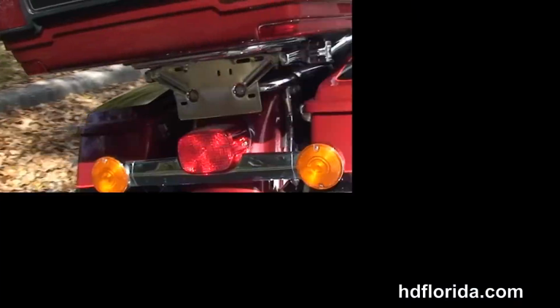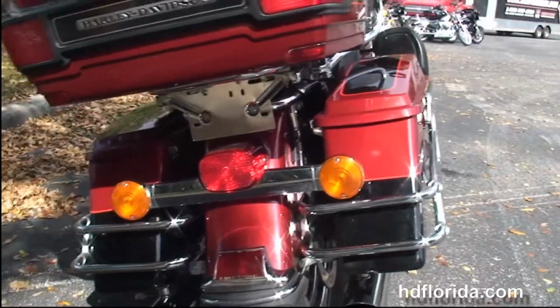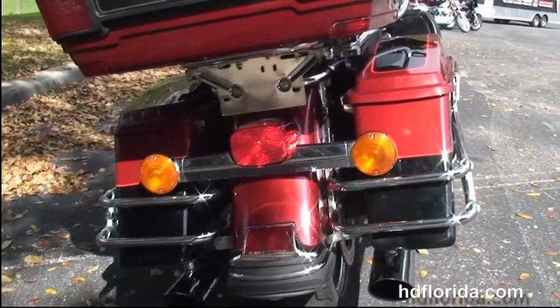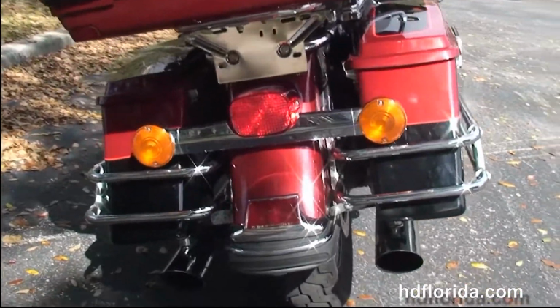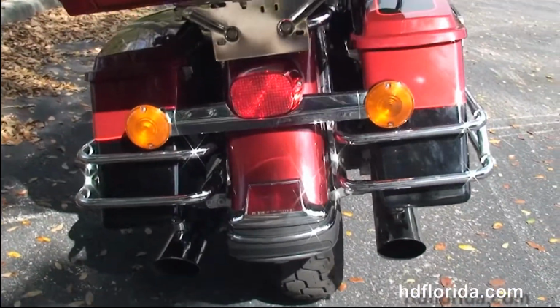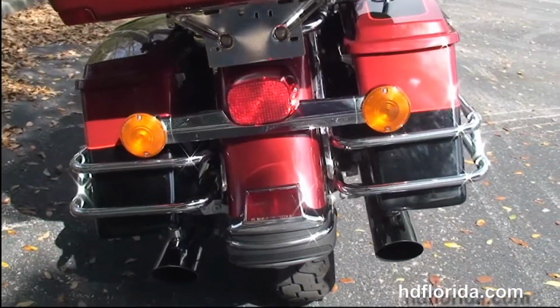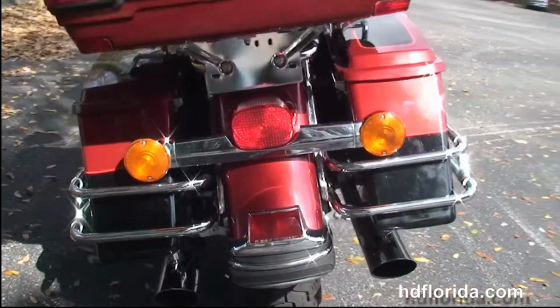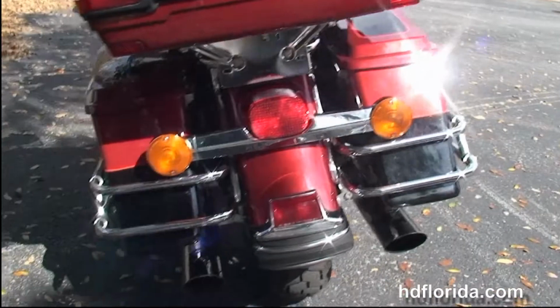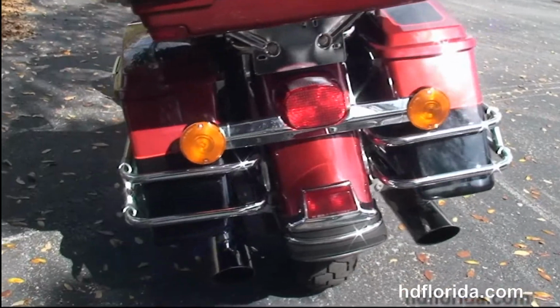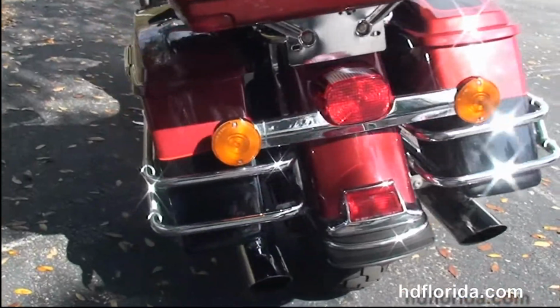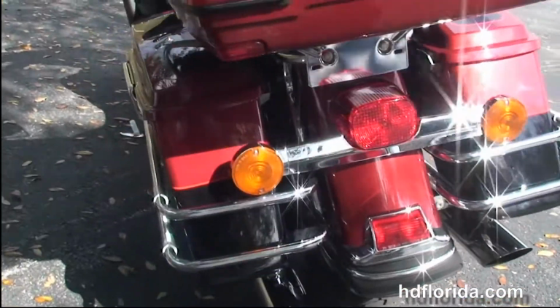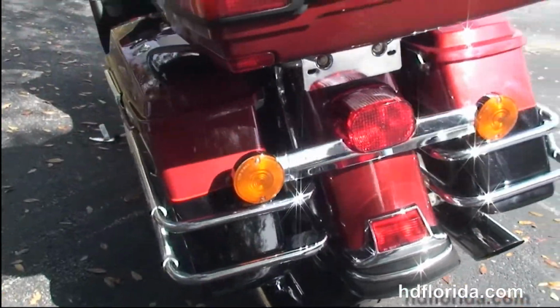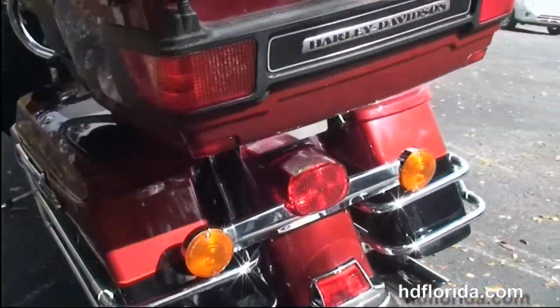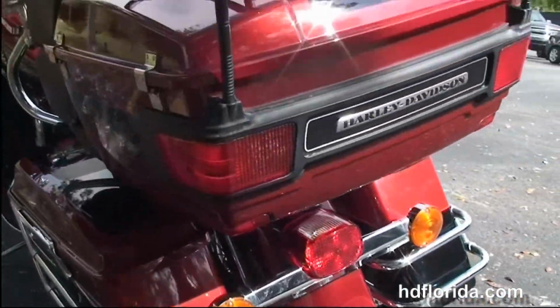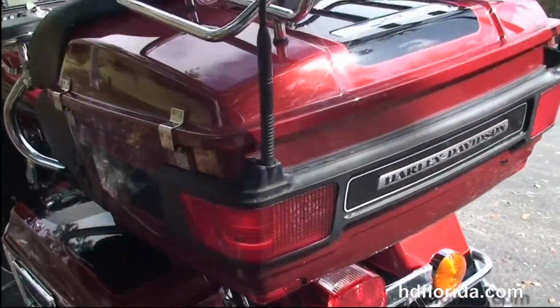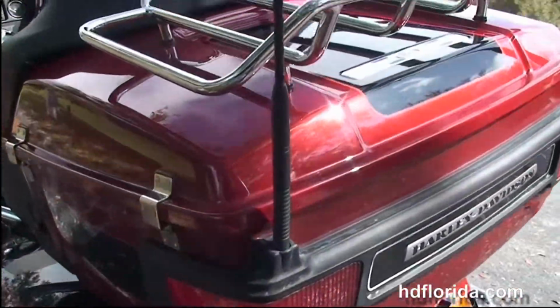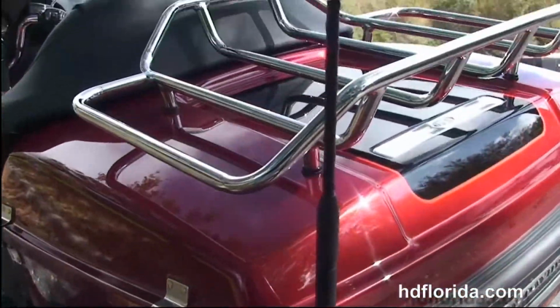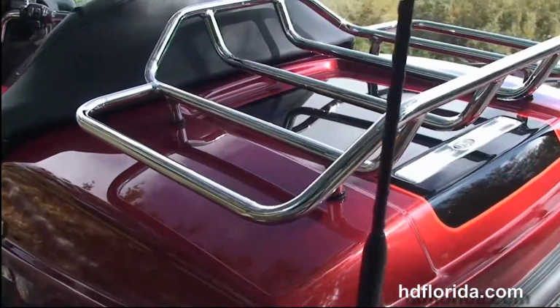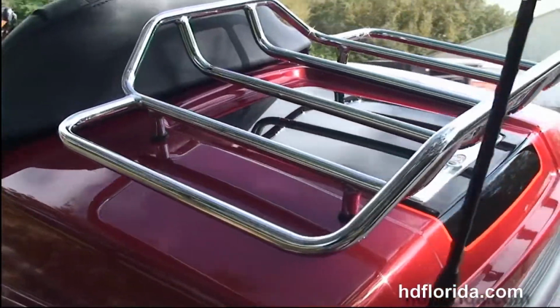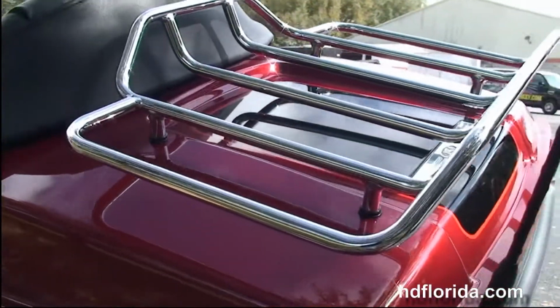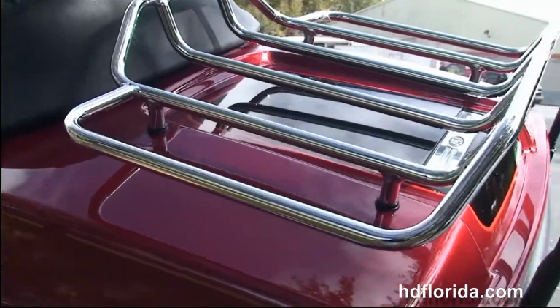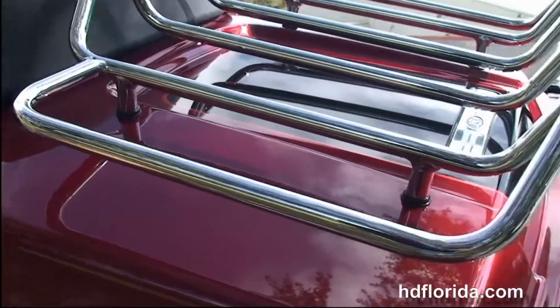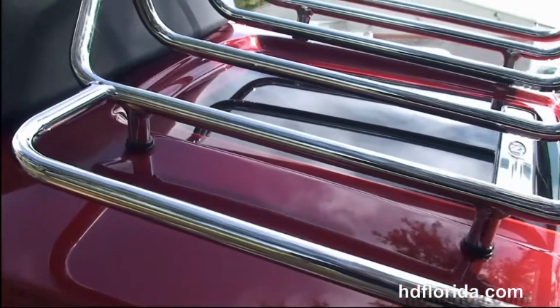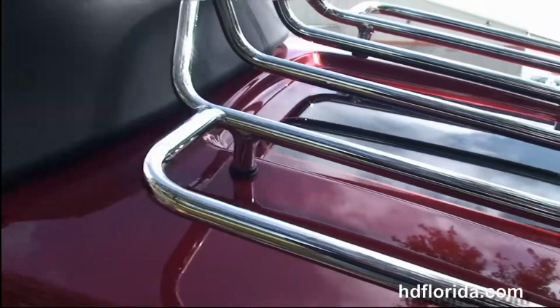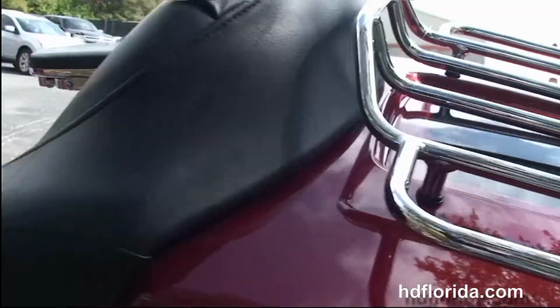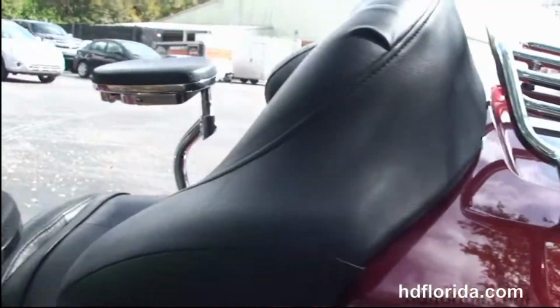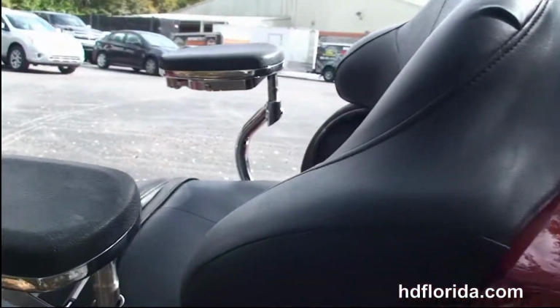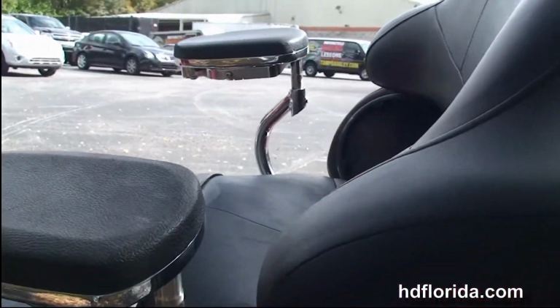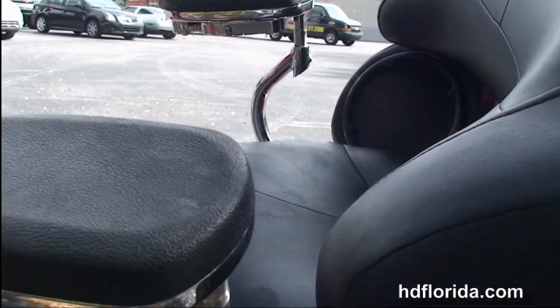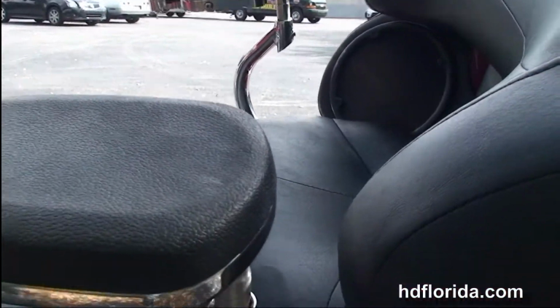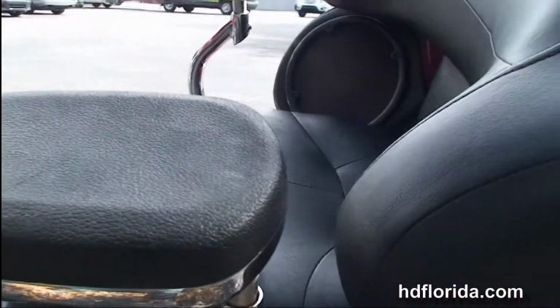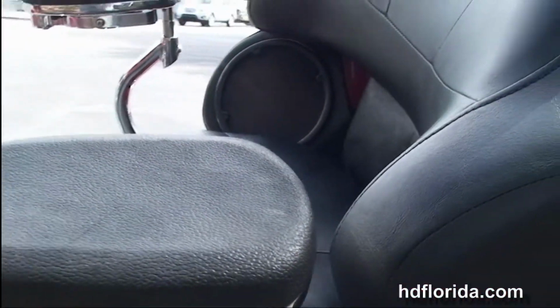This bike has full-size rider and passenger floorboards, the 88 cubic inch engine with 5-speed transmission. It has the additional center stand, Stage 1 fuel mapping, and the slip-on chrome mufflers.